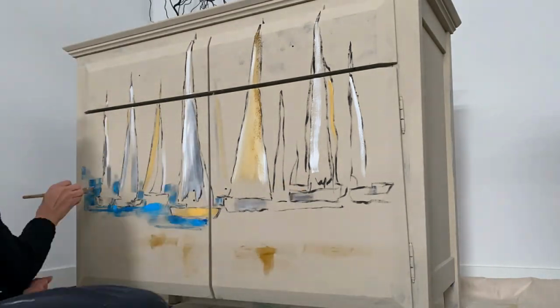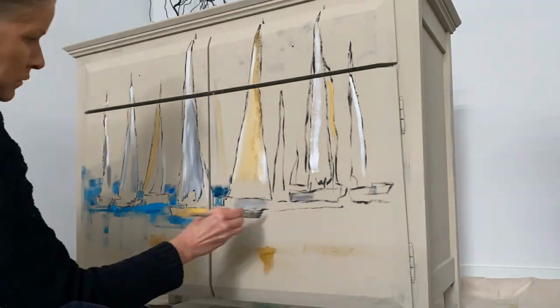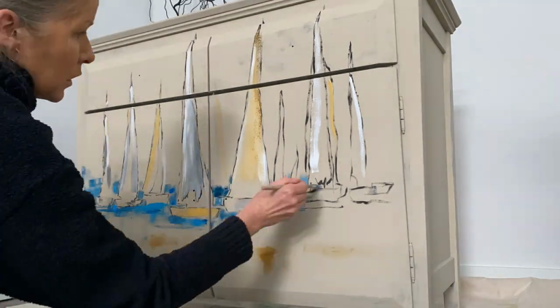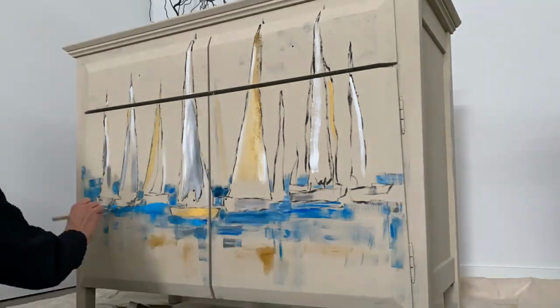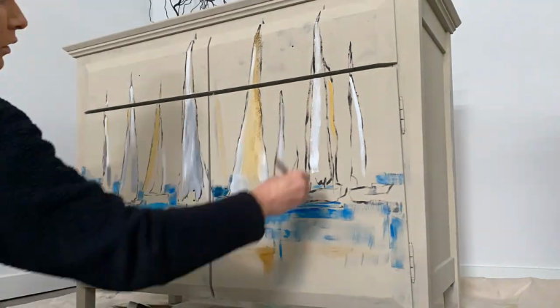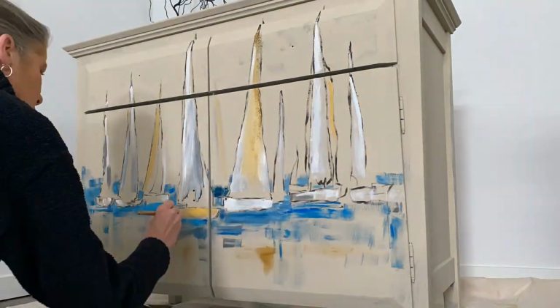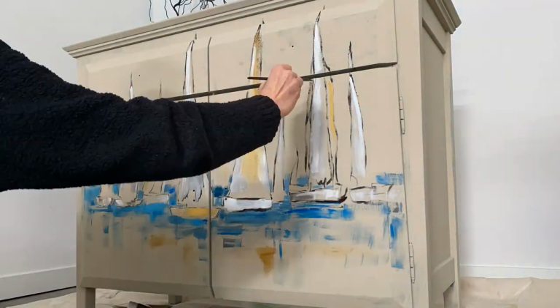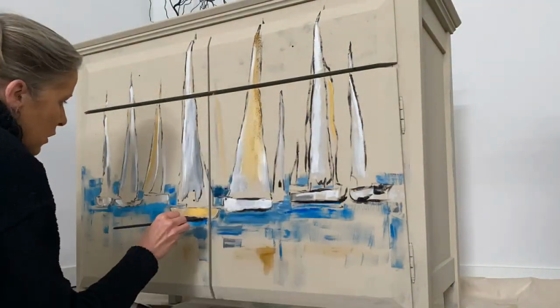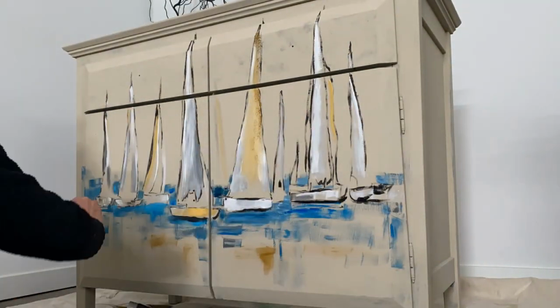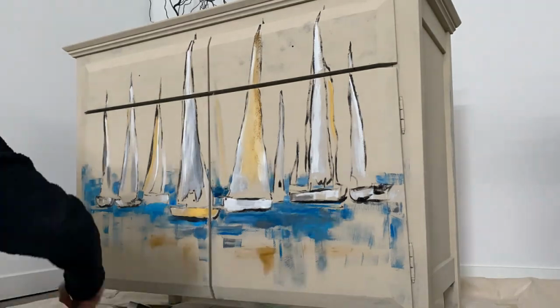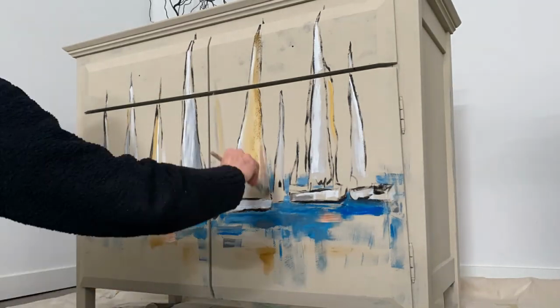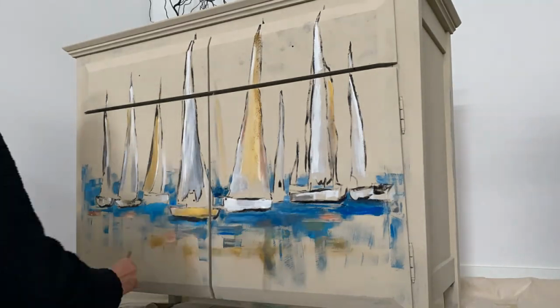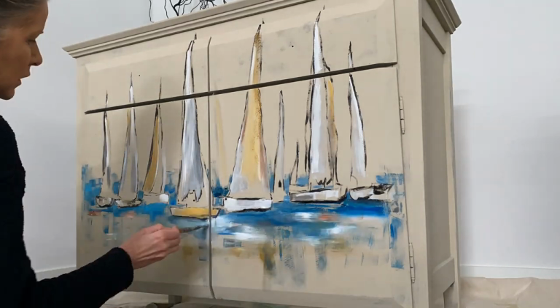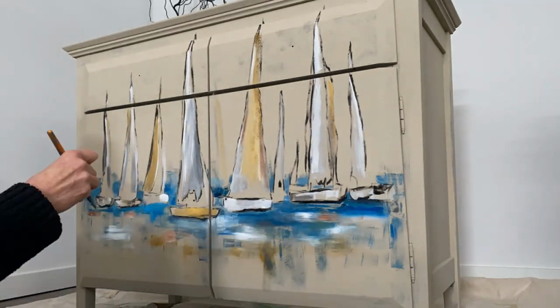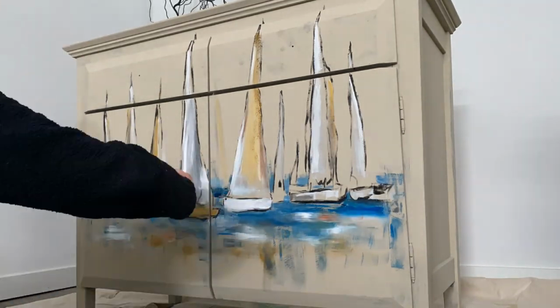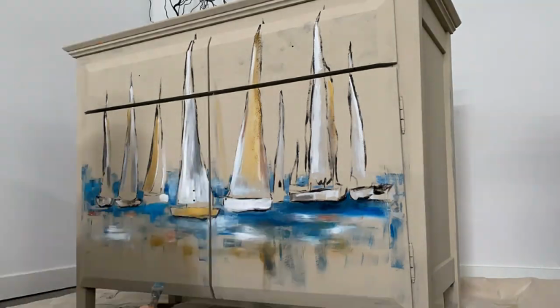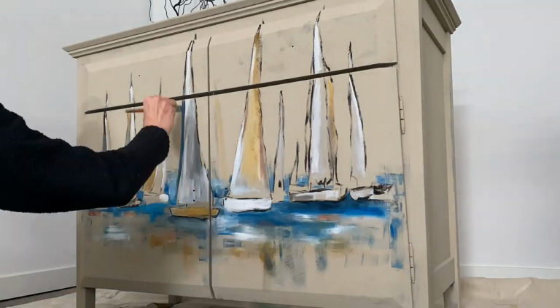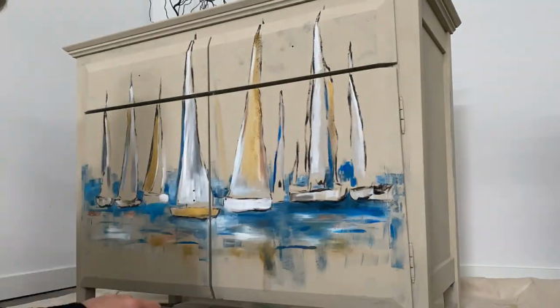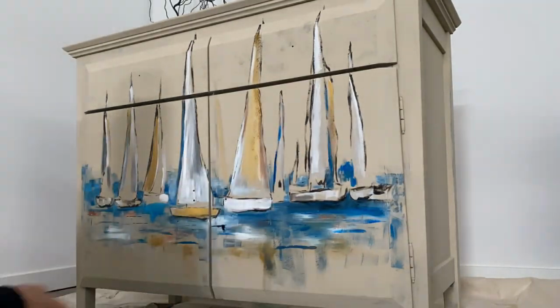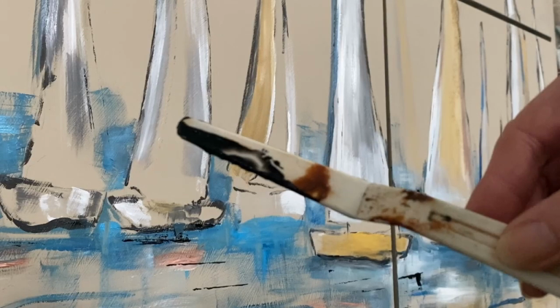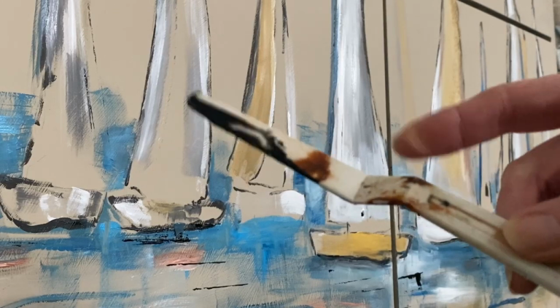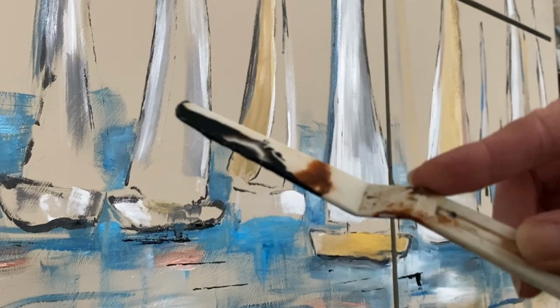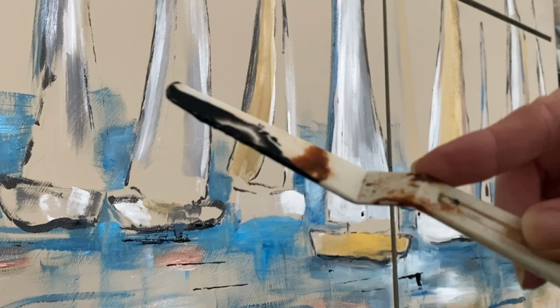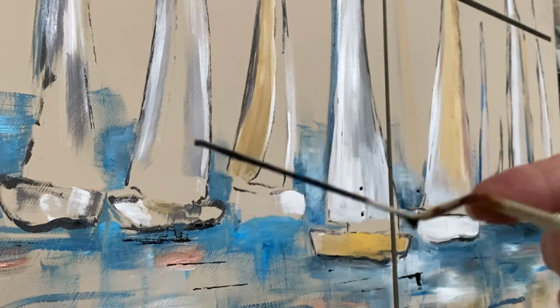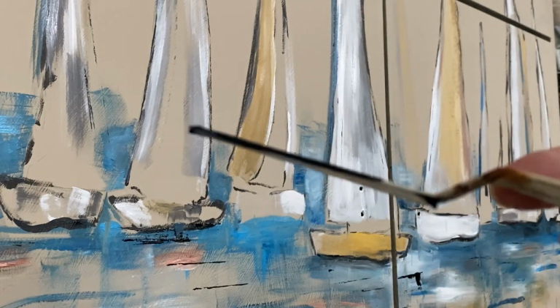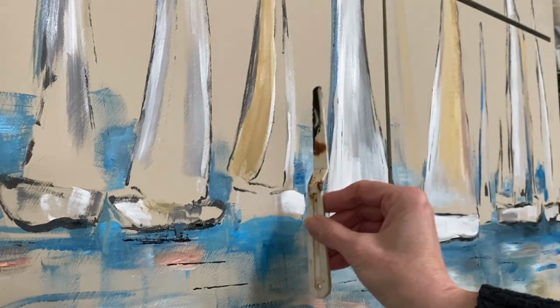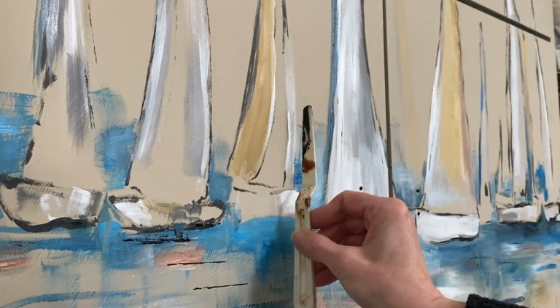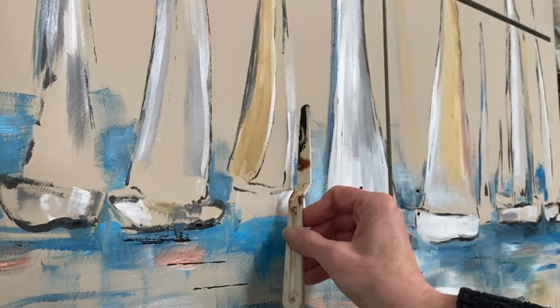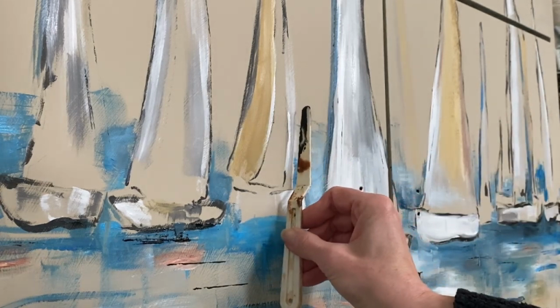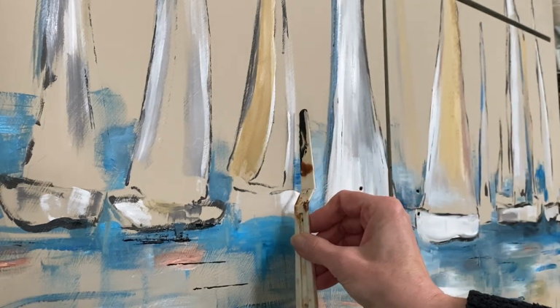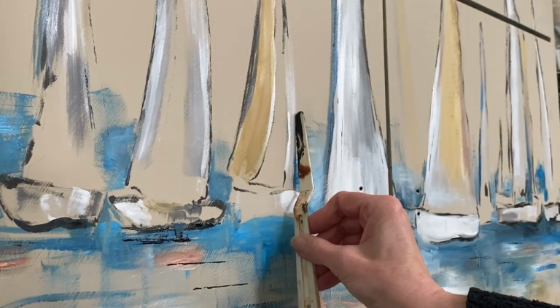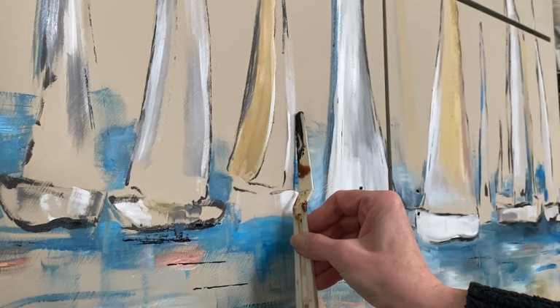I'm going to try some yellows and a few blues. The biggest thing is they're quite easy to draw, so you don't have to feel like you're any type of artist by any means — just have some fun with it.